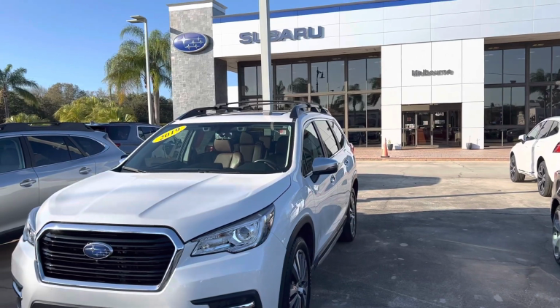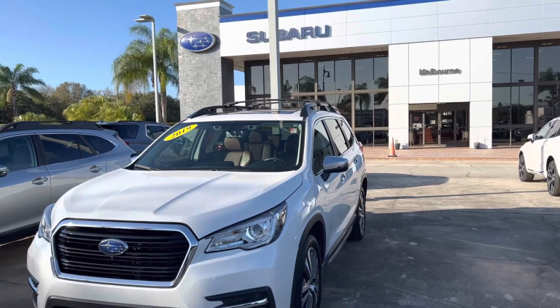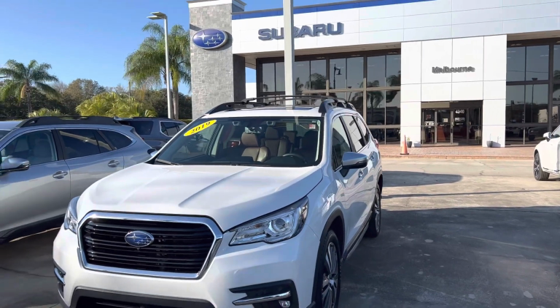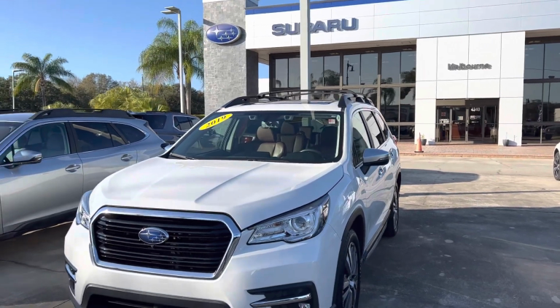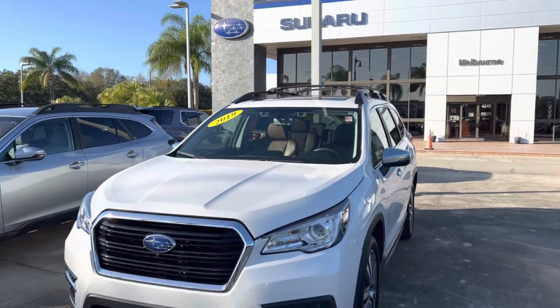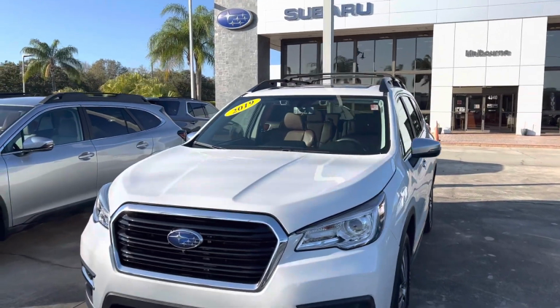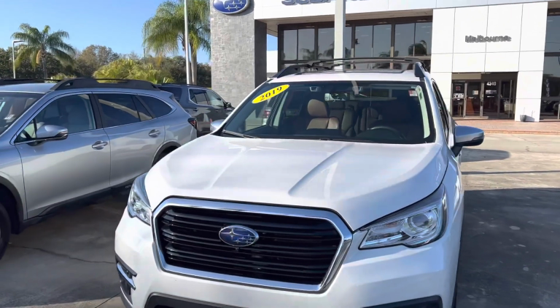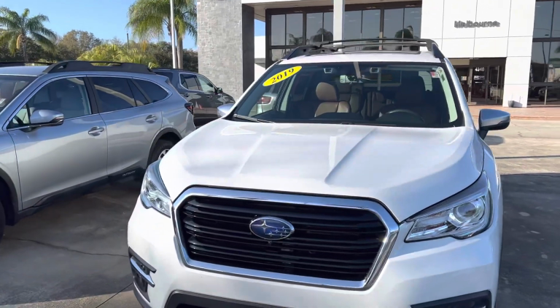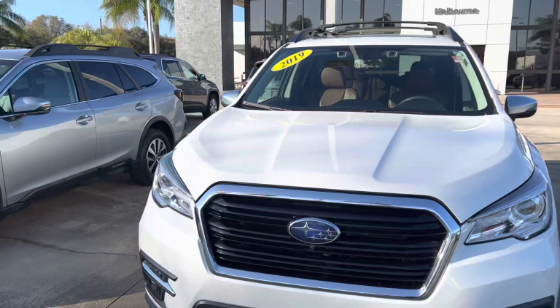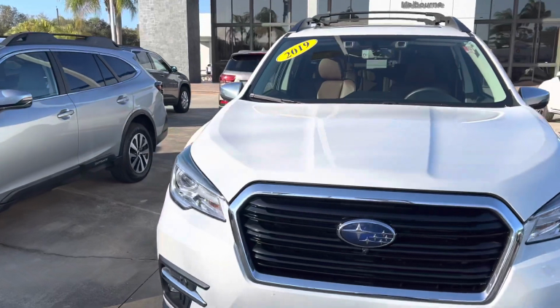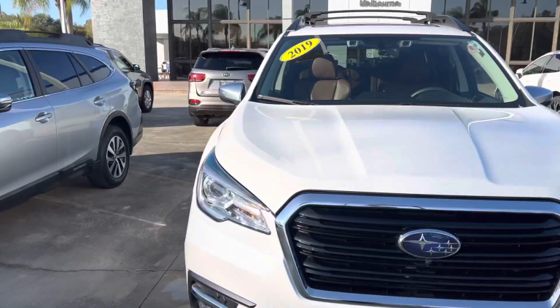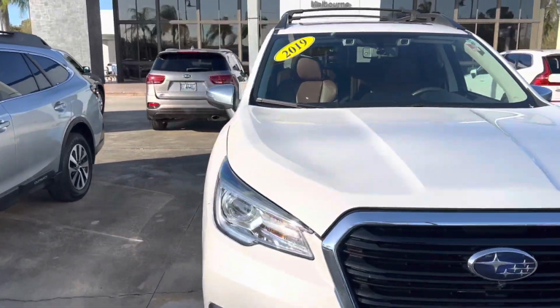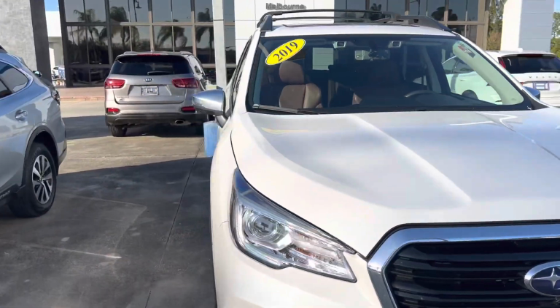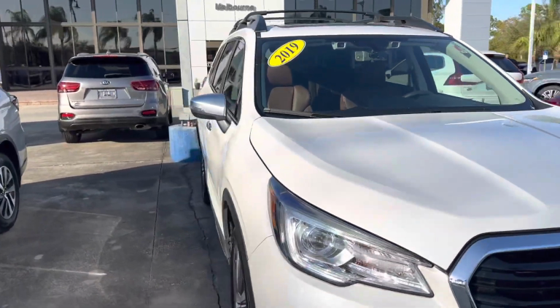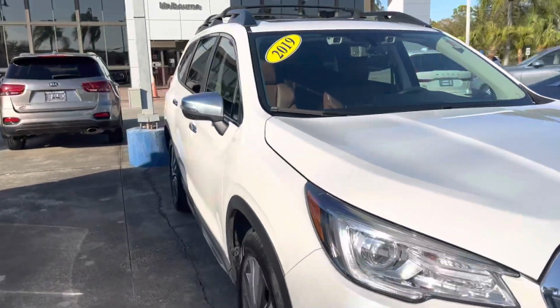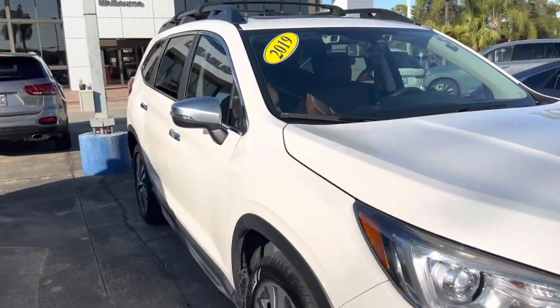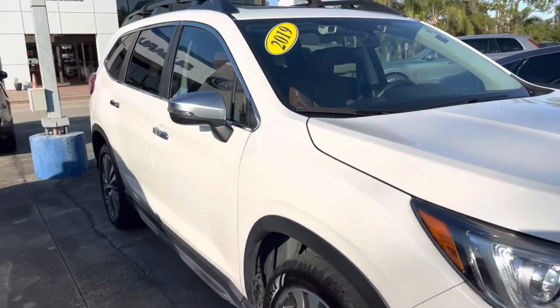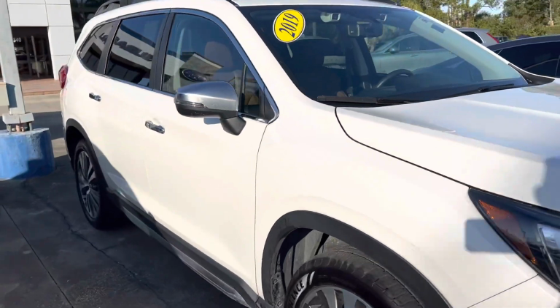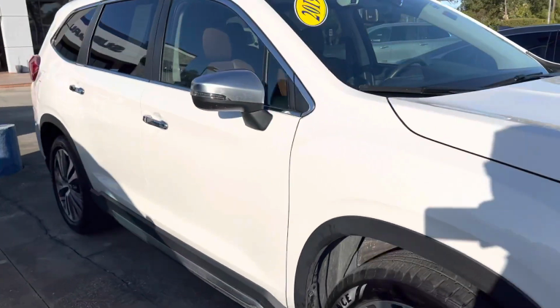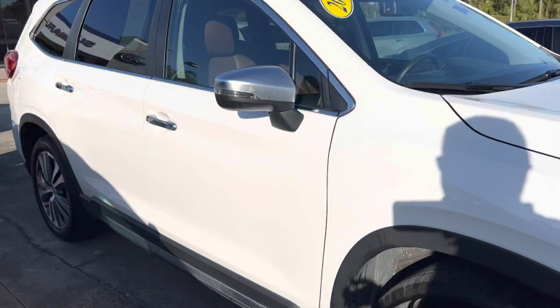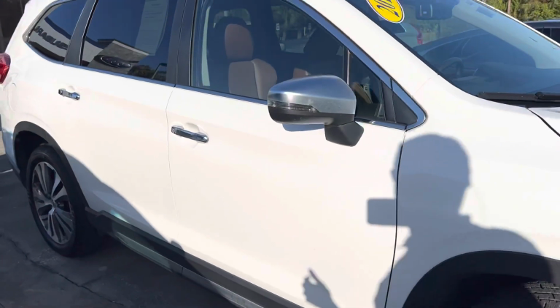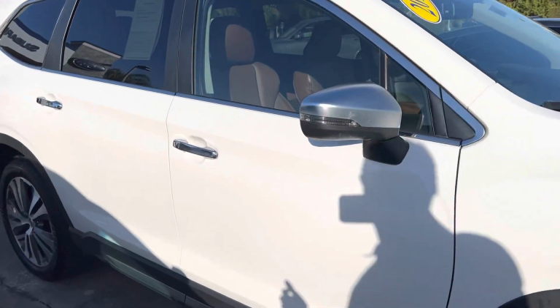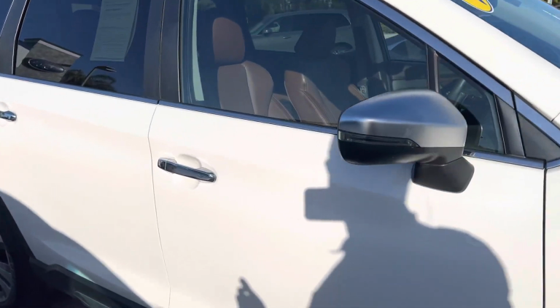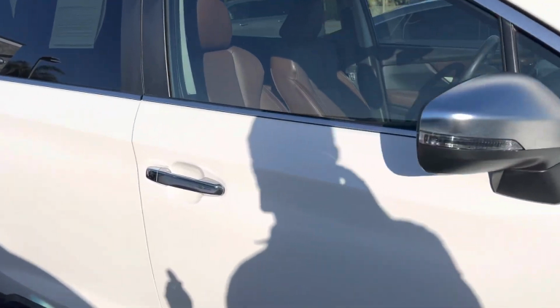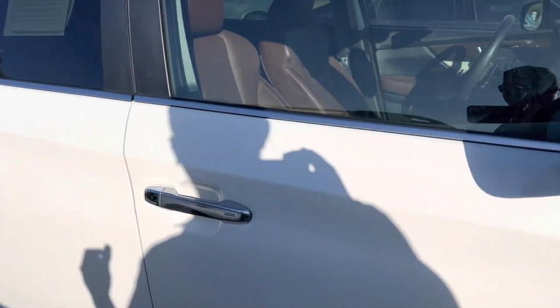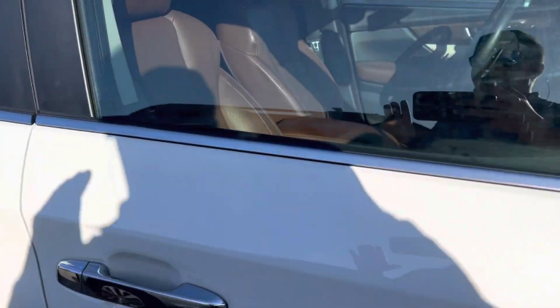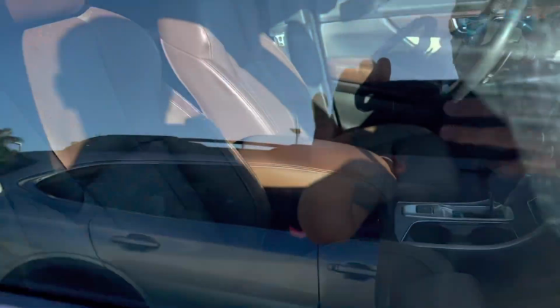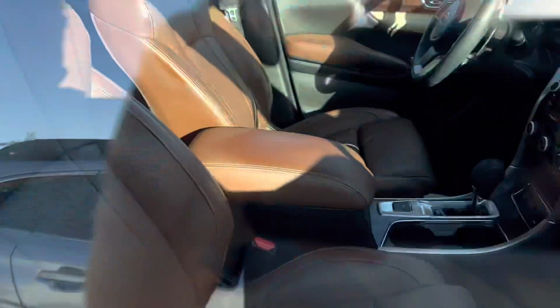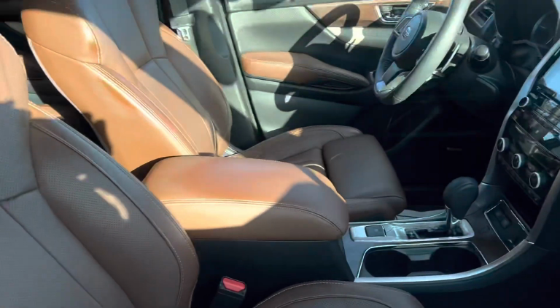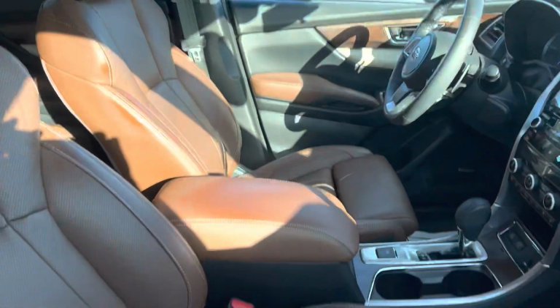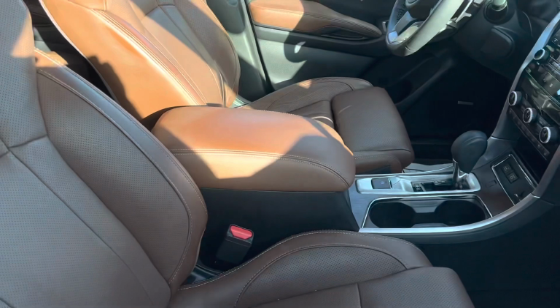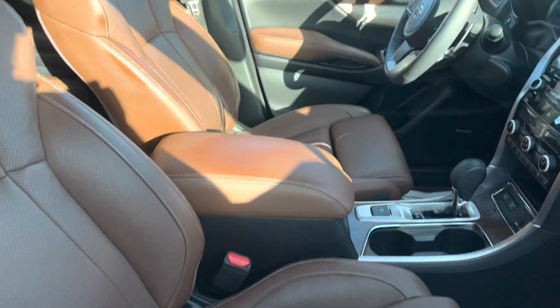Good afternoon, Hector. My name is Trent from Subaru Volvo of Melbourne. I got your inquiry about a Subaru Ascent. This one here is a touring edition, it is a 2019. I just want to give you a quick walk around tour of it.